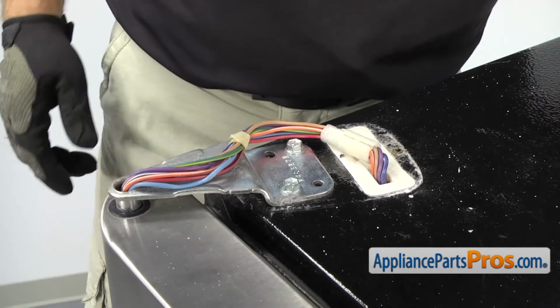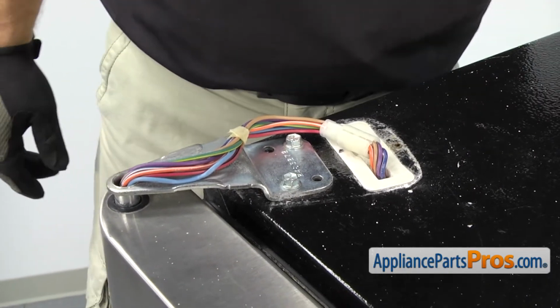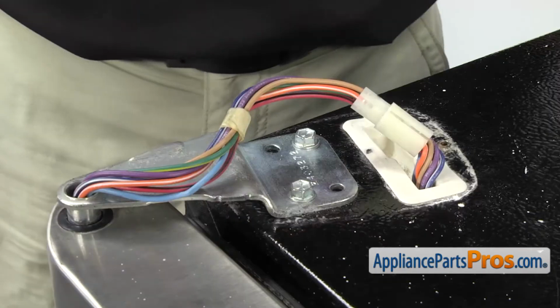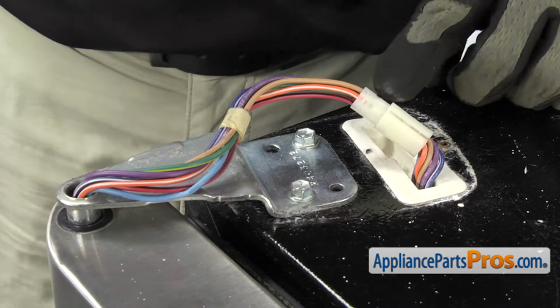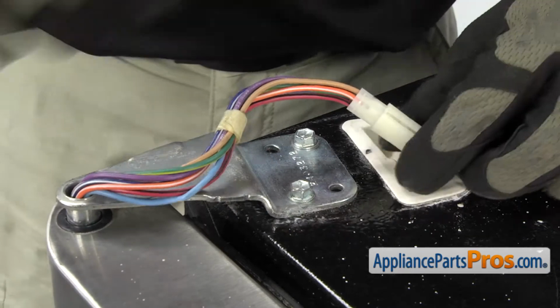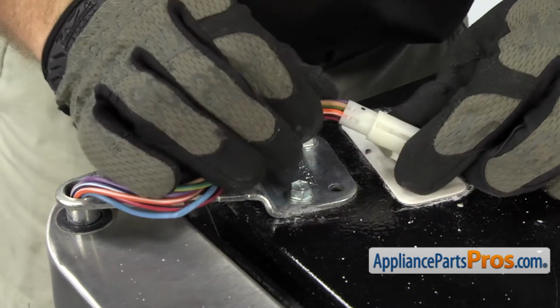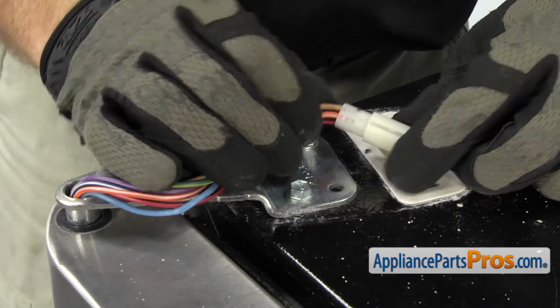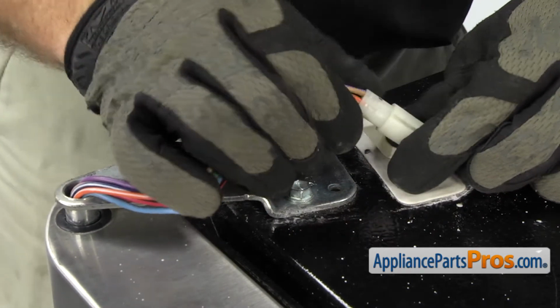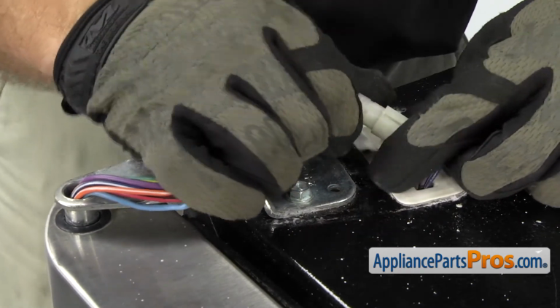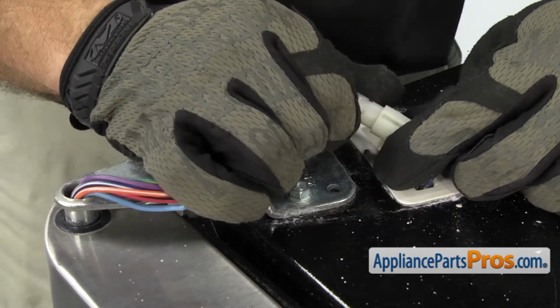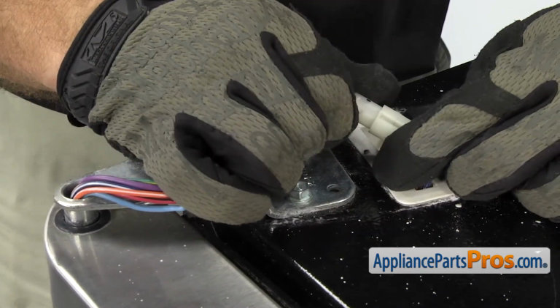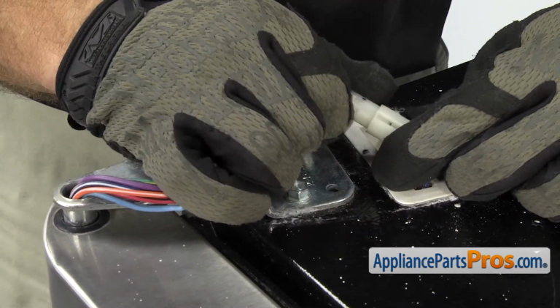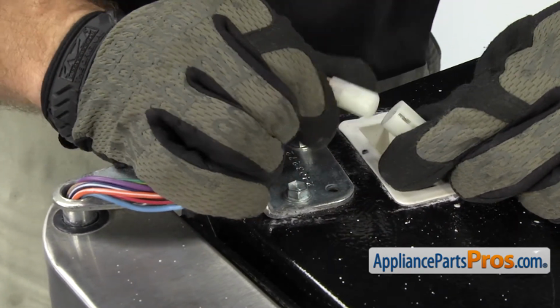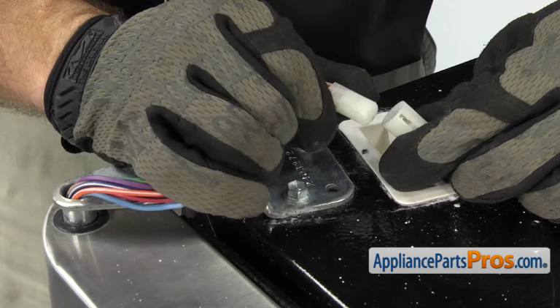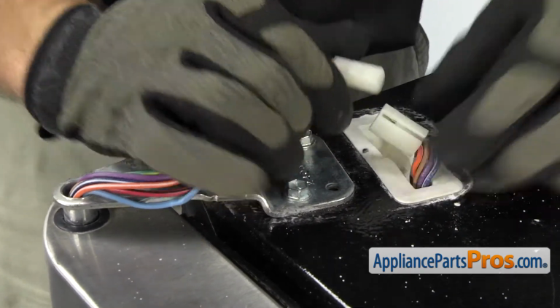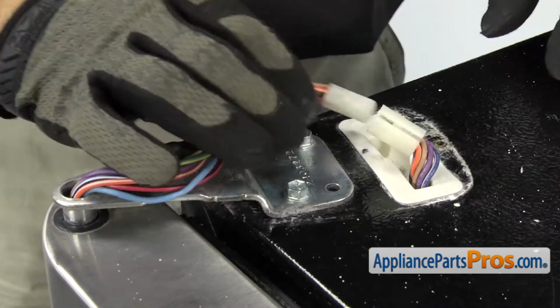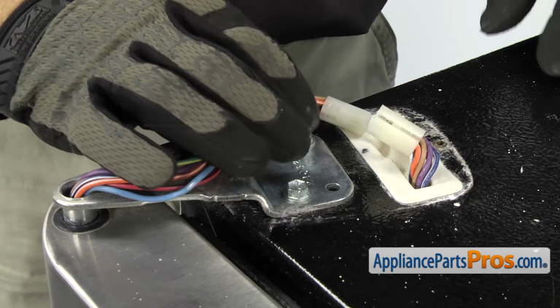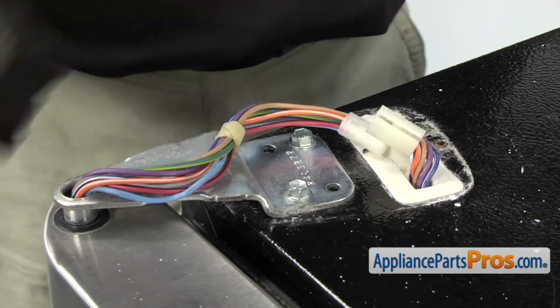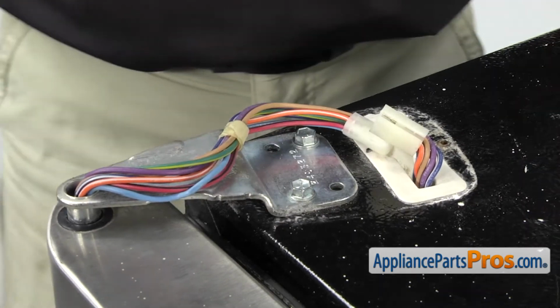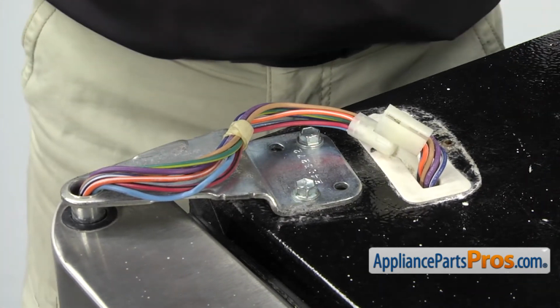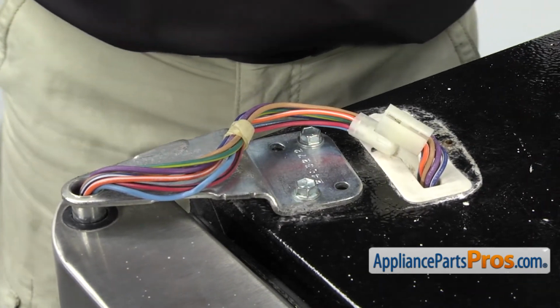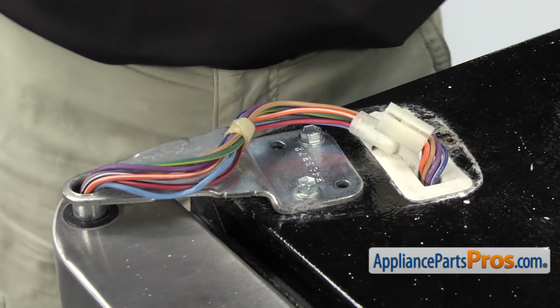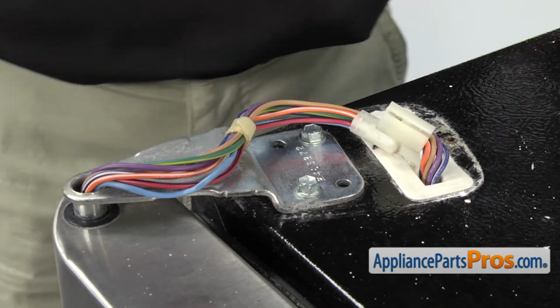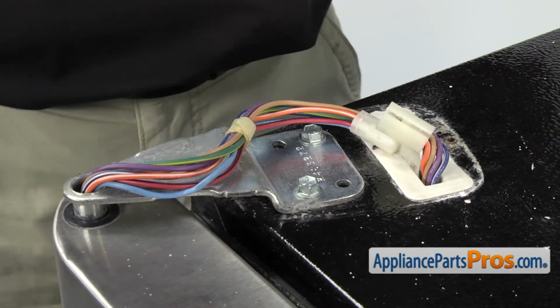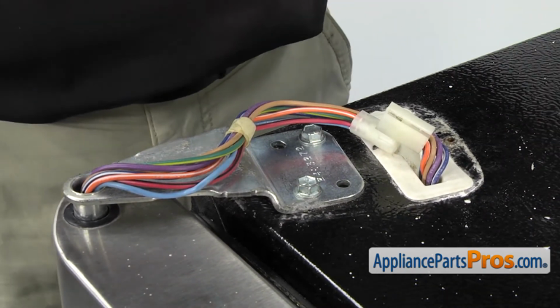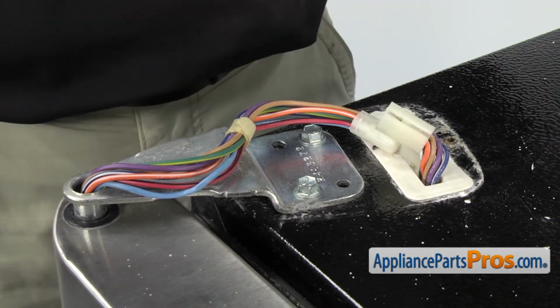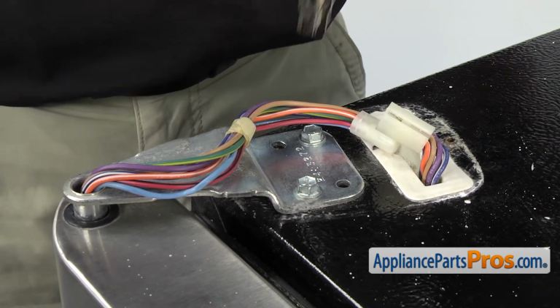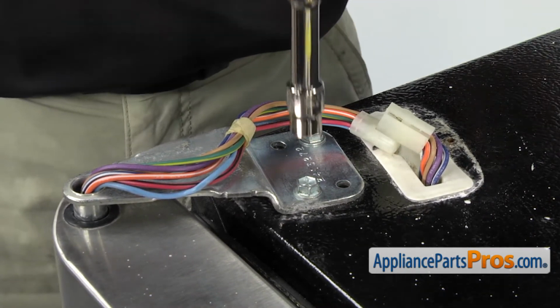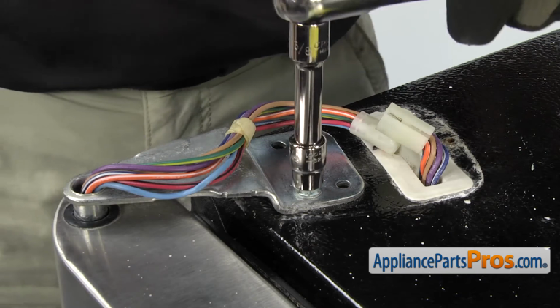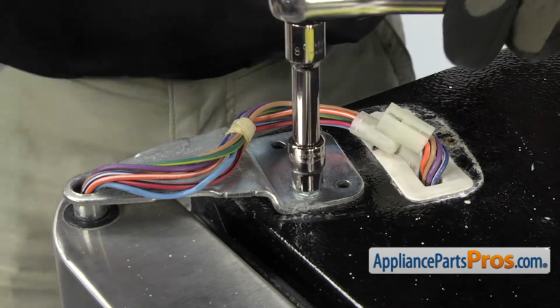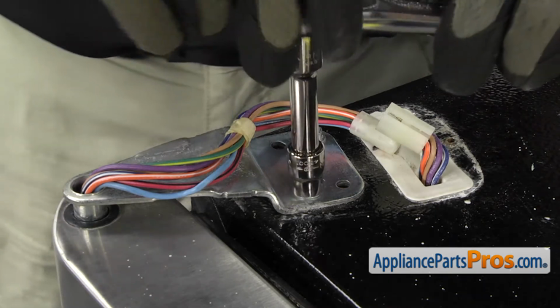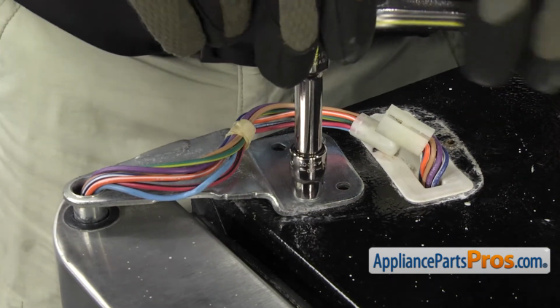Now that we have the cover off, we can disconnect the wiring harness. There's no locking tab or anything — you just have to carefully separate it. Once you have it separated, we can grab our ratchet with the 3-inch socket and take out the bolts that hold the hinge down.